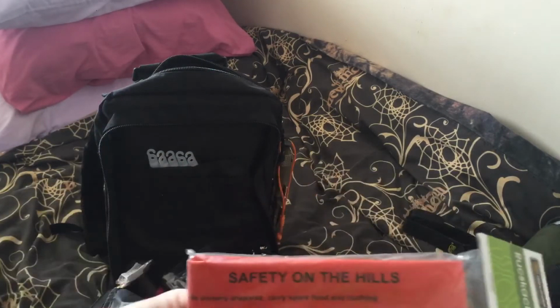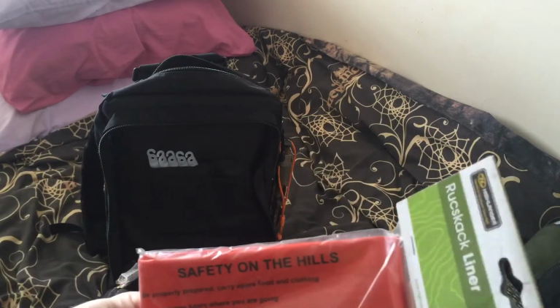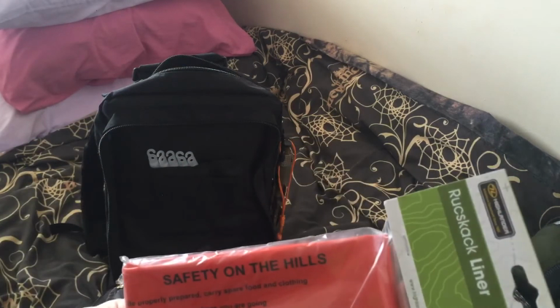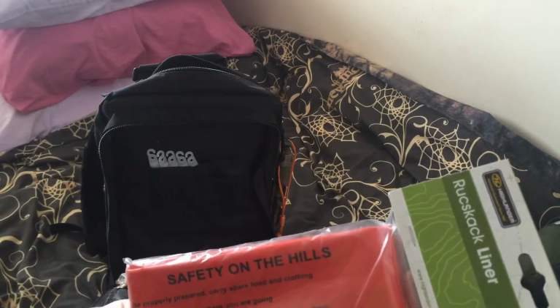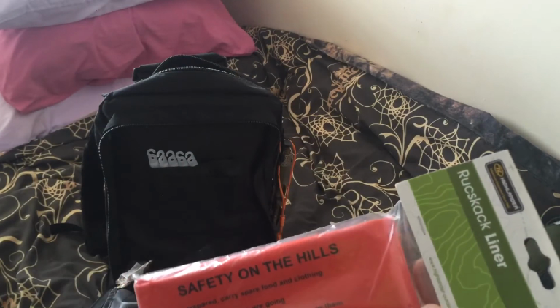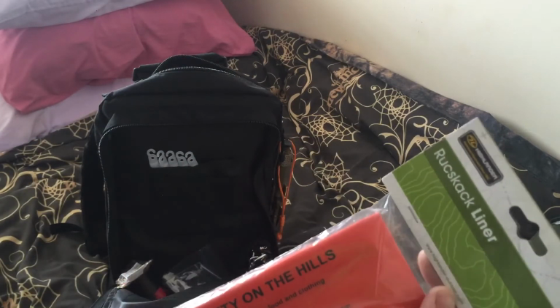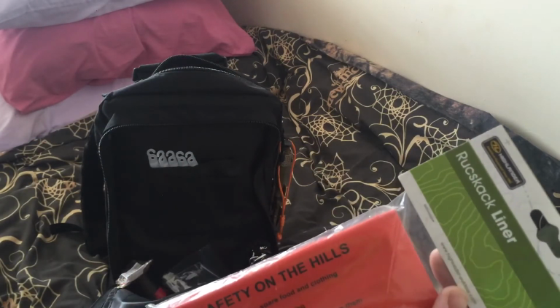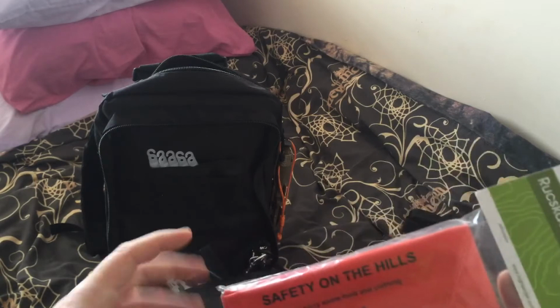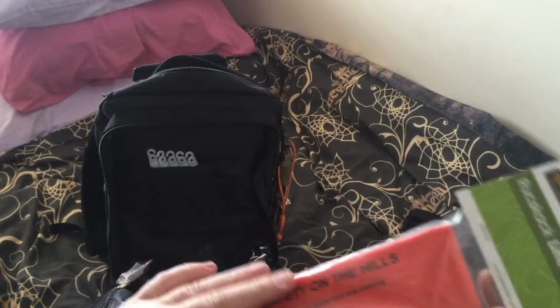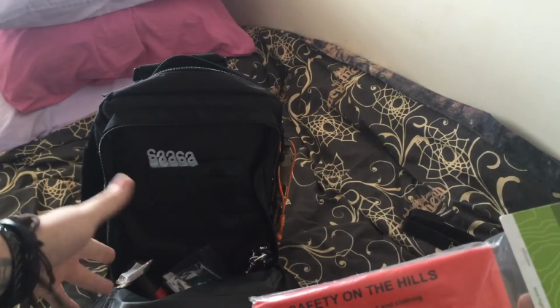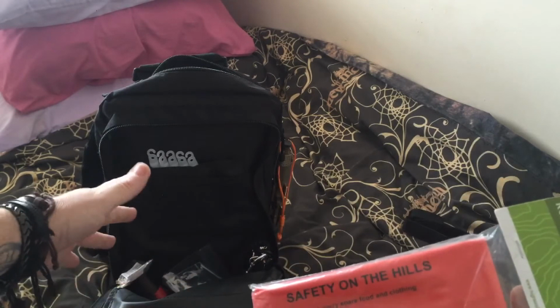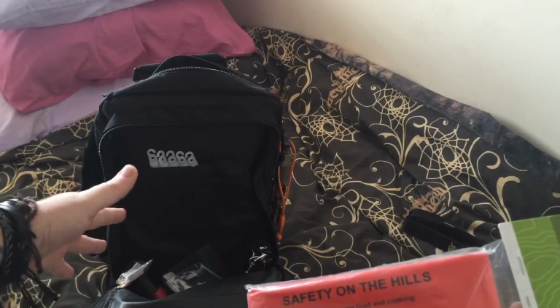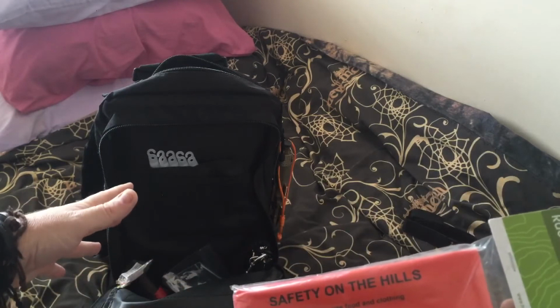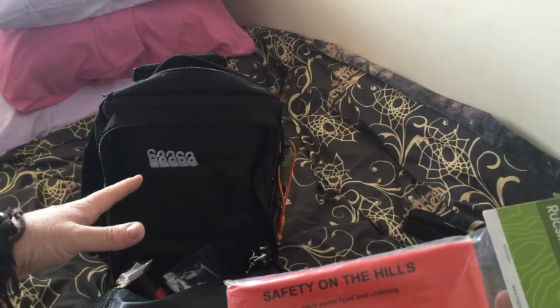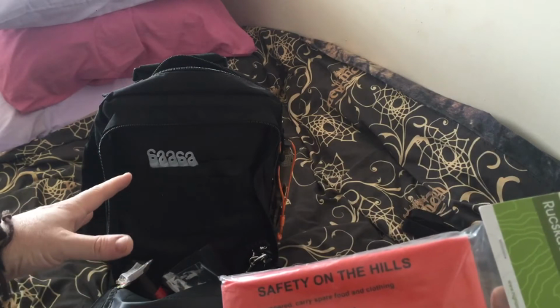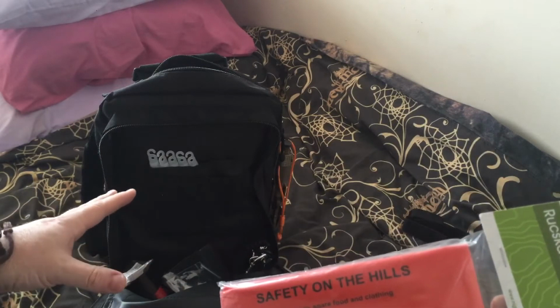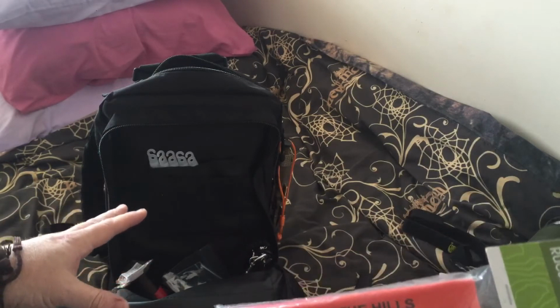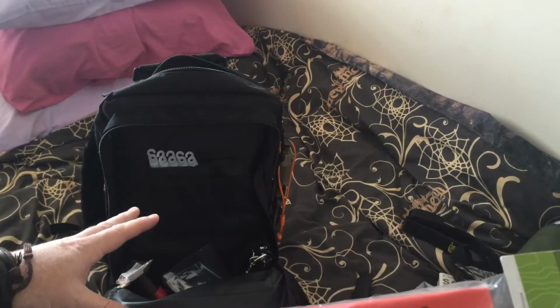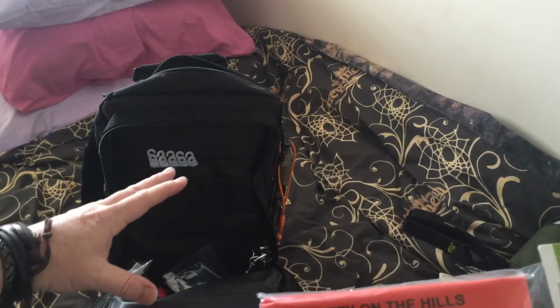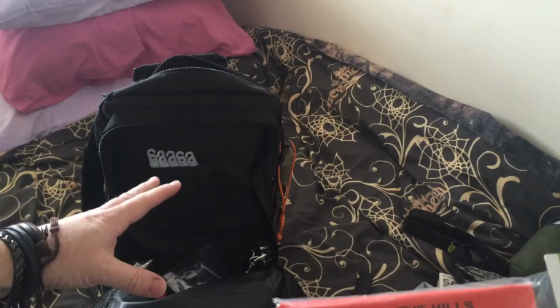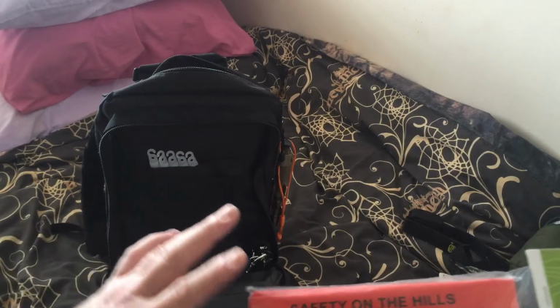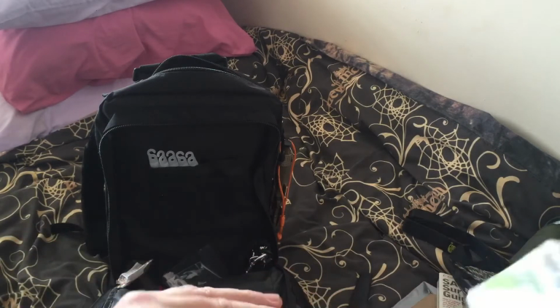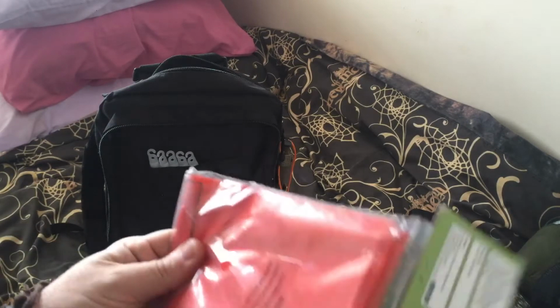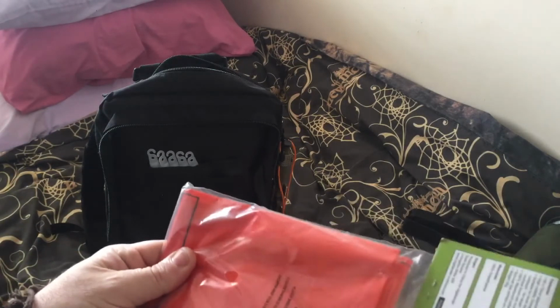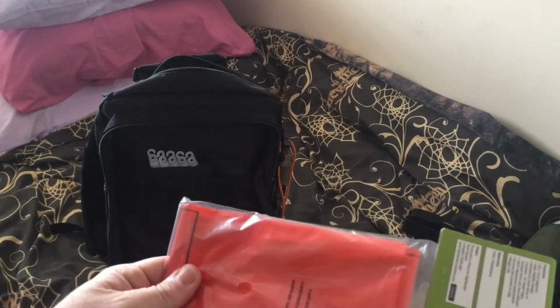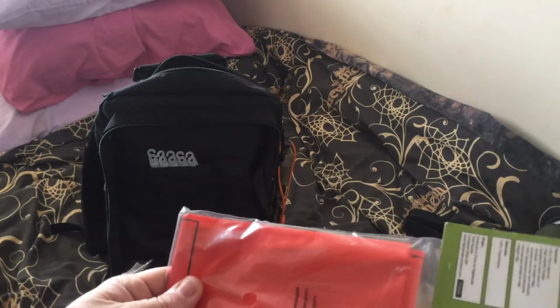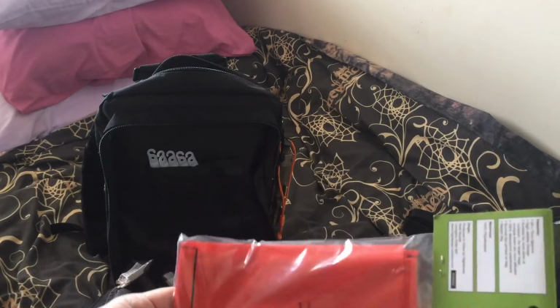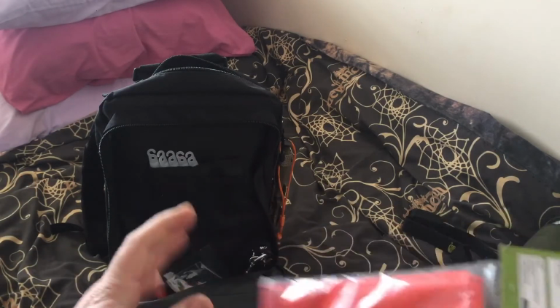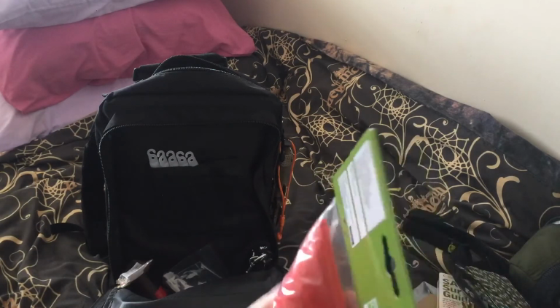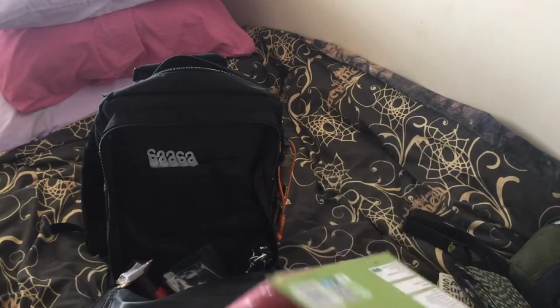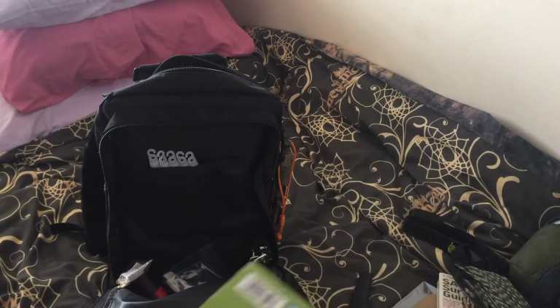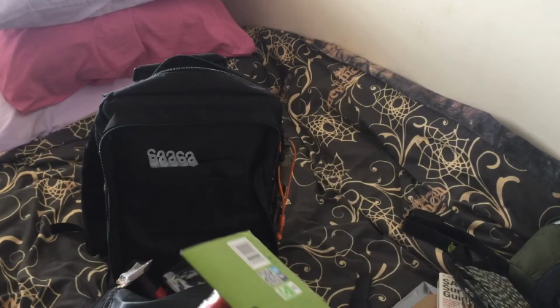I've got a rucksack liner to try and keep everything in the rucksack nice and dry. I just hope it works, basically.